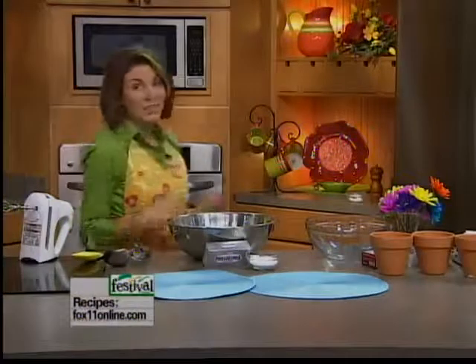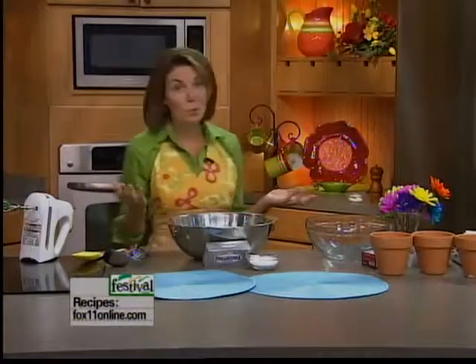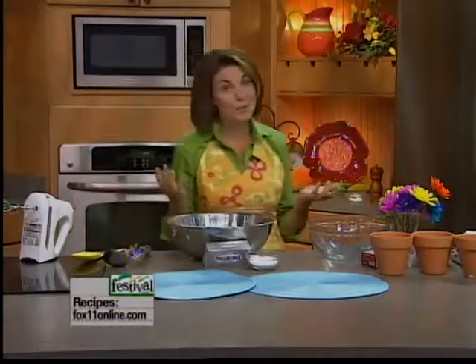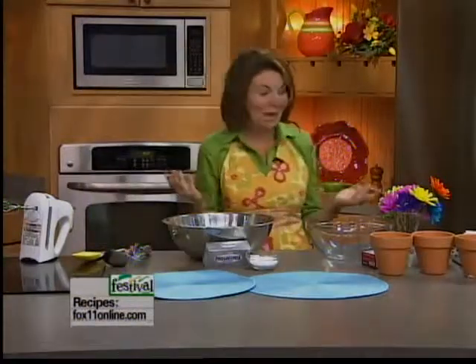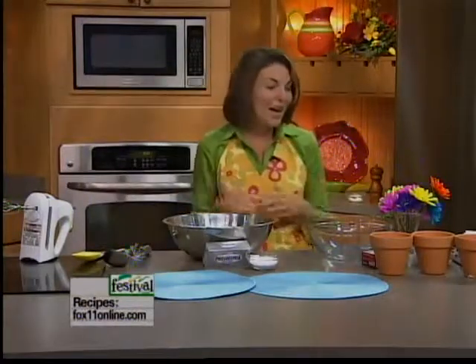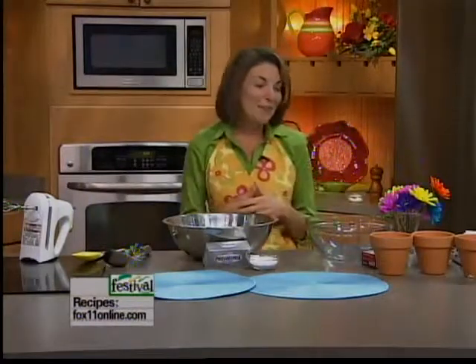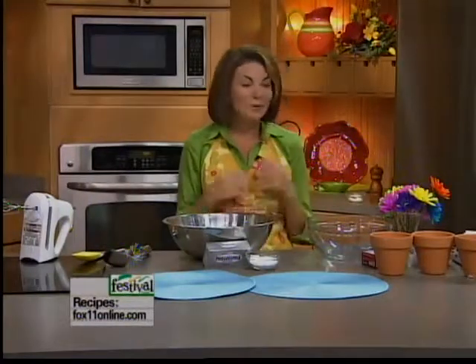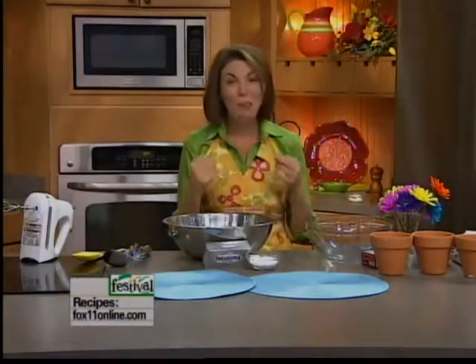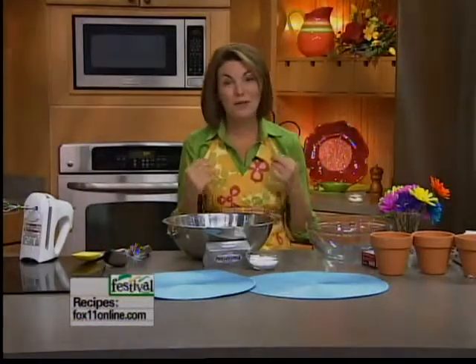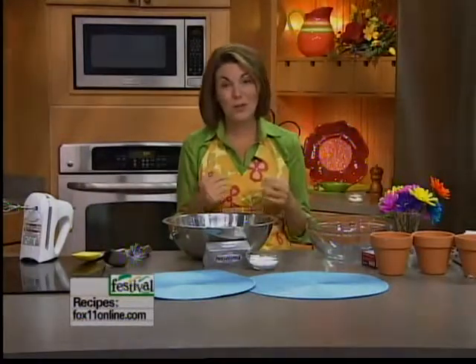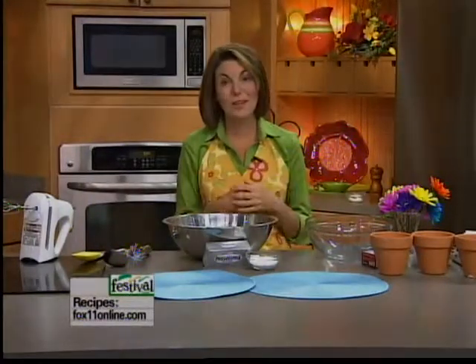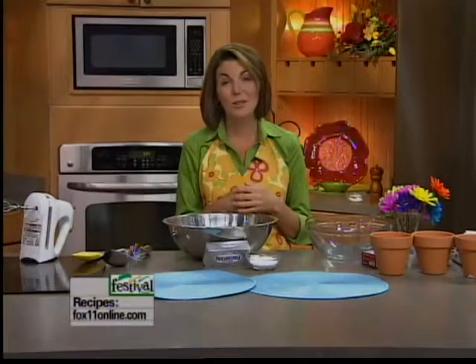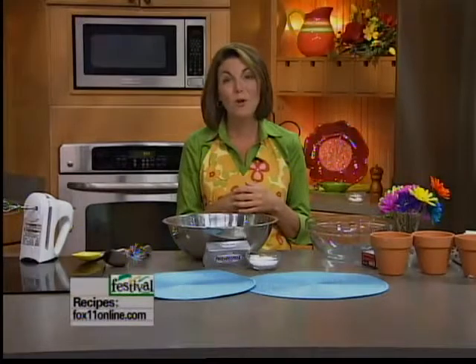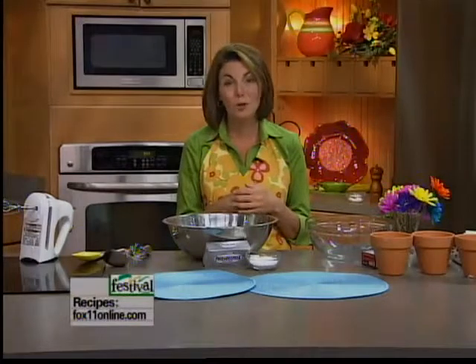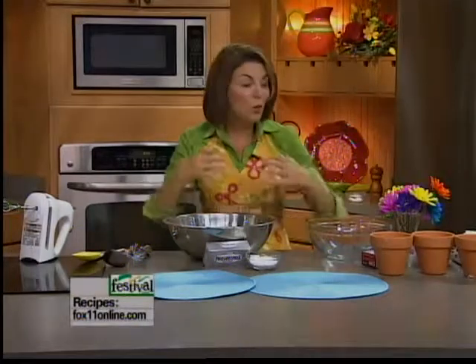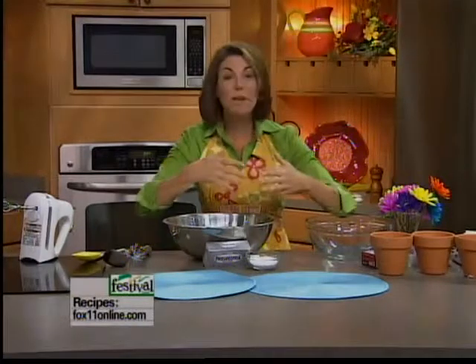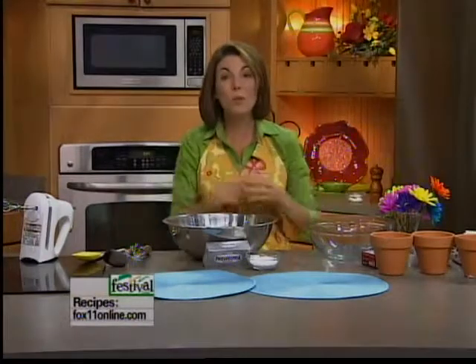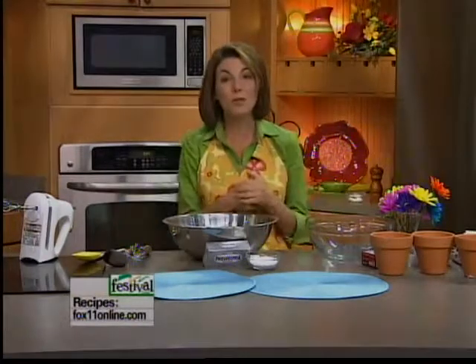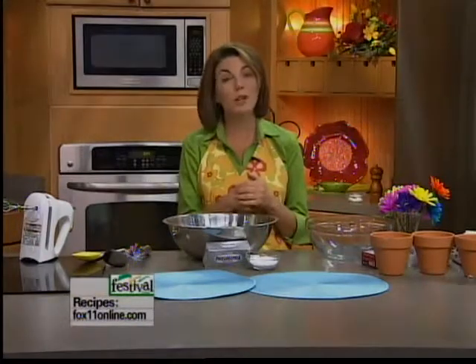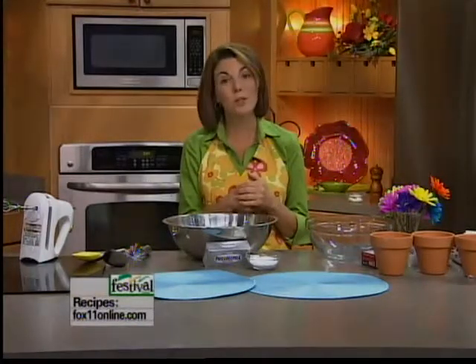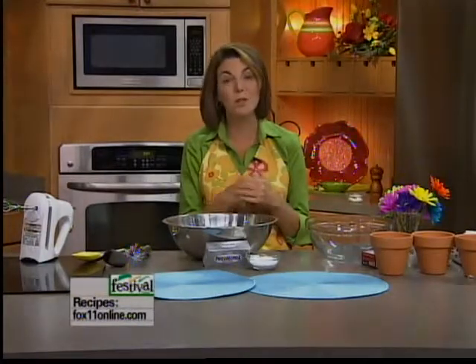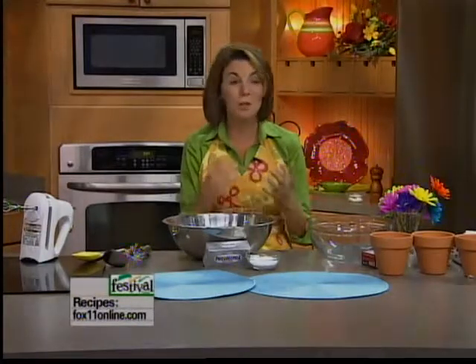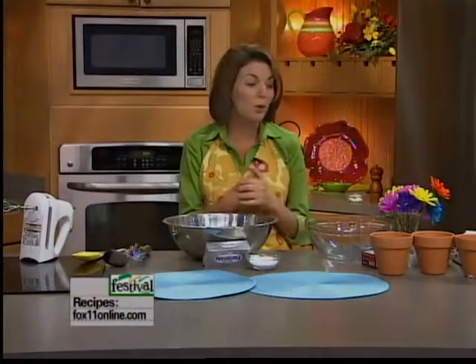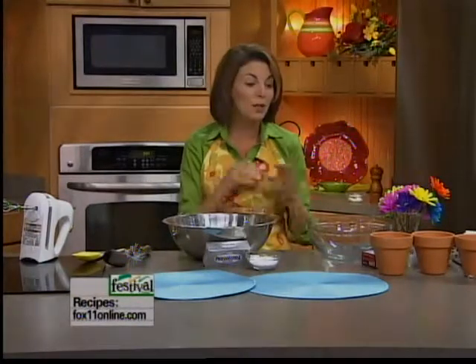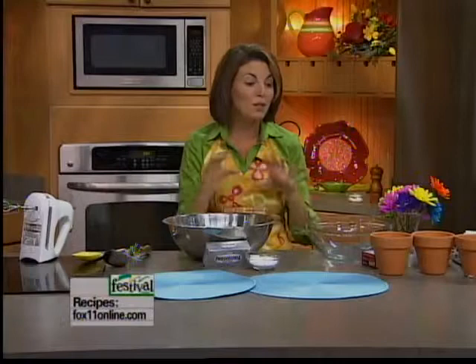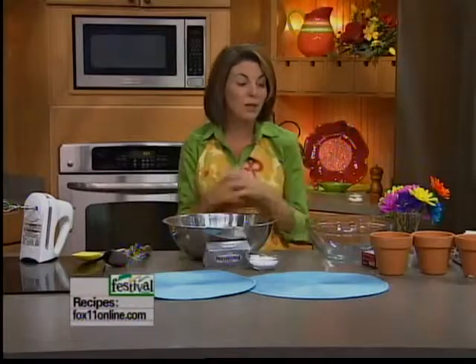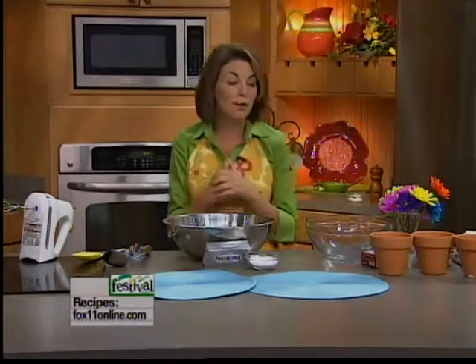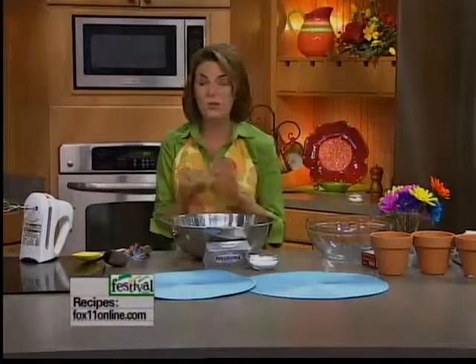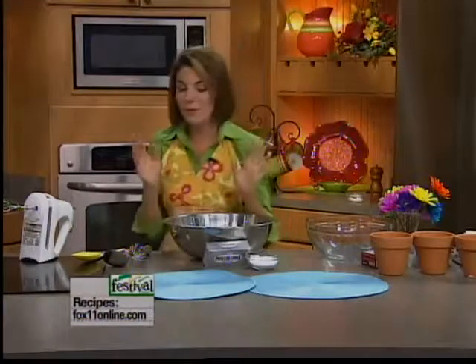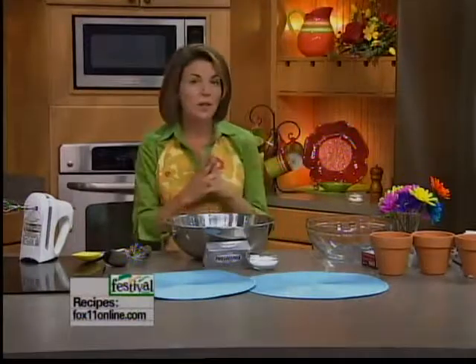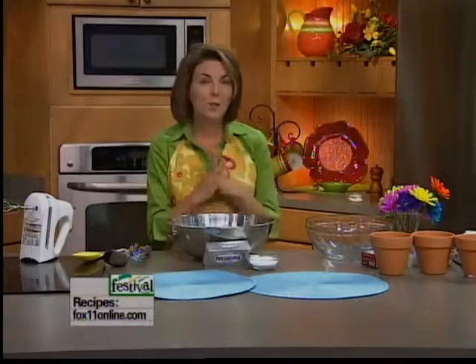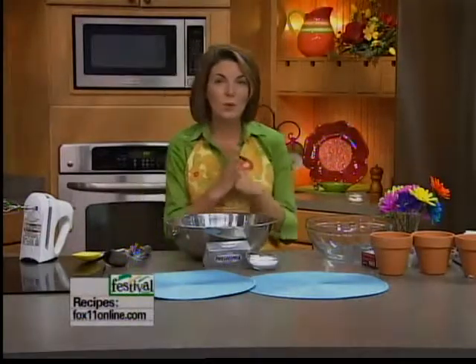This isn't work, it's play. I am making flower pot desserts and they're just so cute. You can do one big flower pot dessert for your garden party or your birthday party, or you can do individual flower pot desserts, however you want to do it.